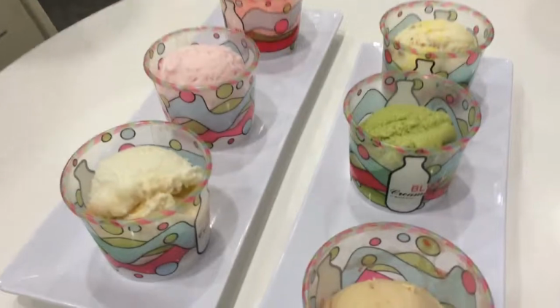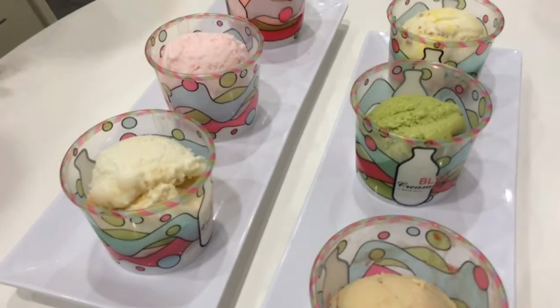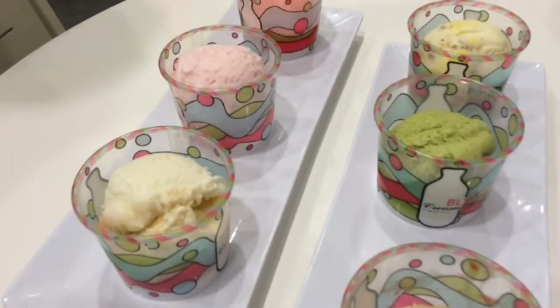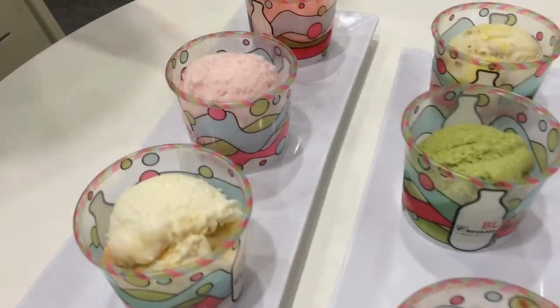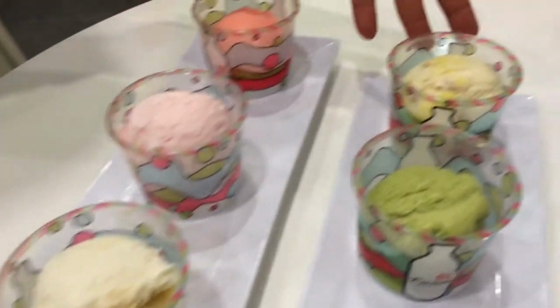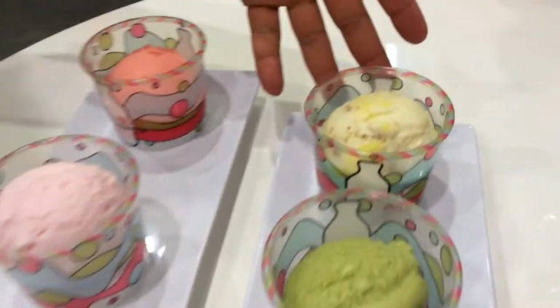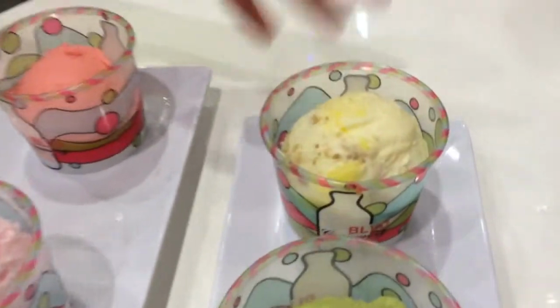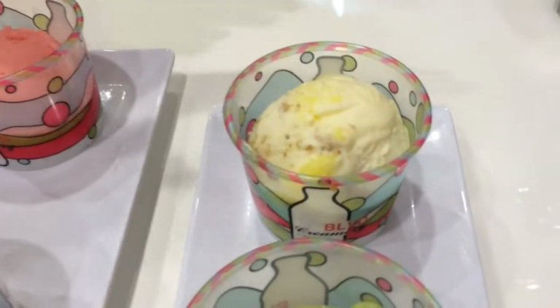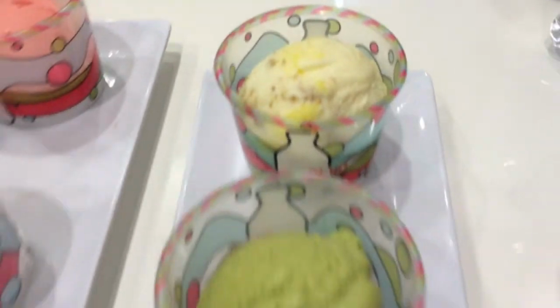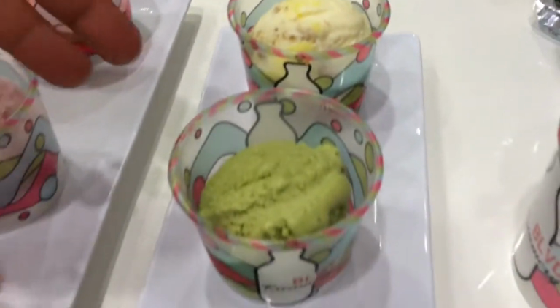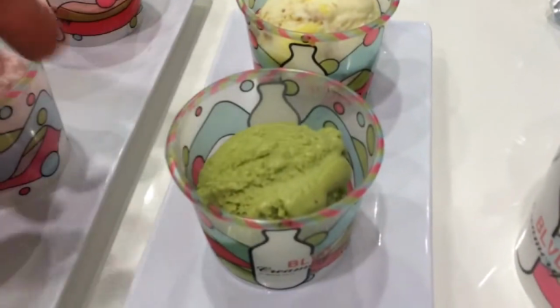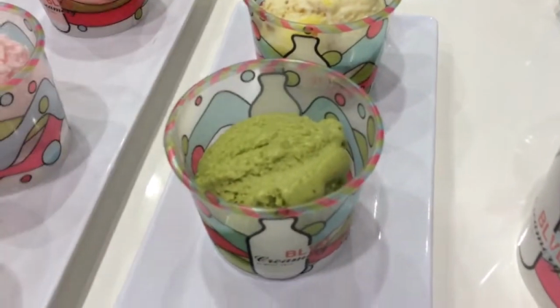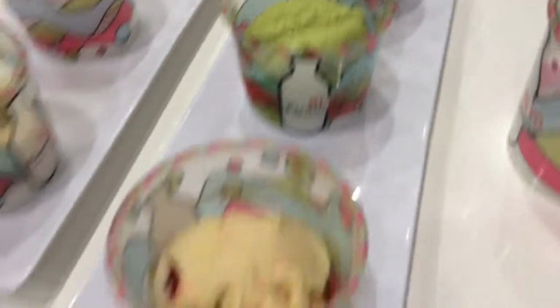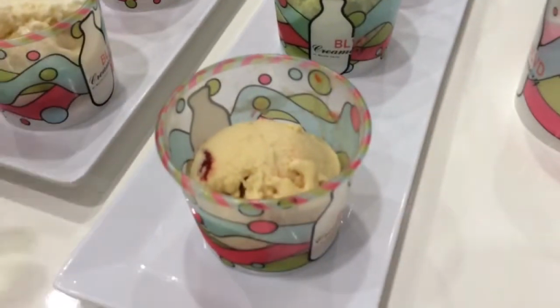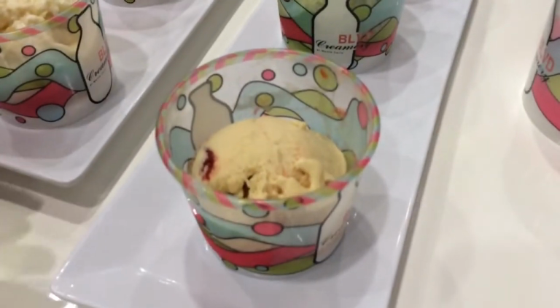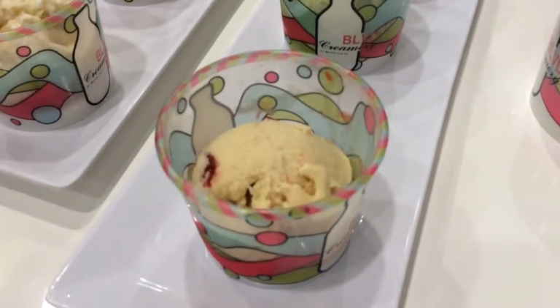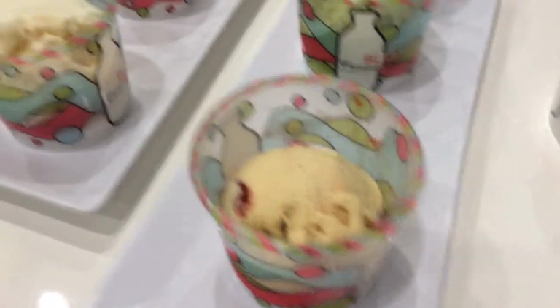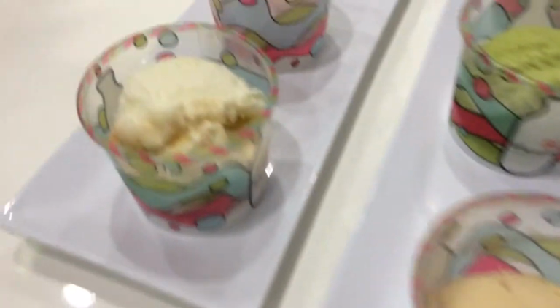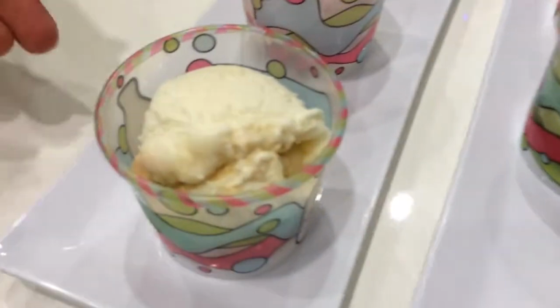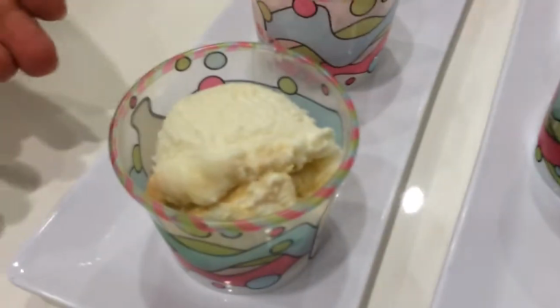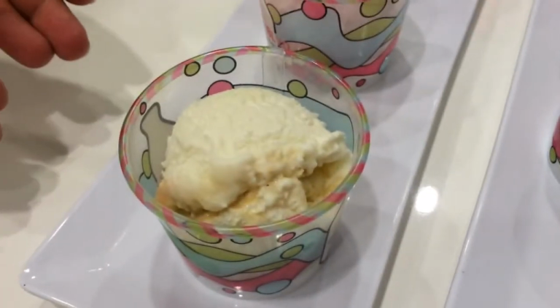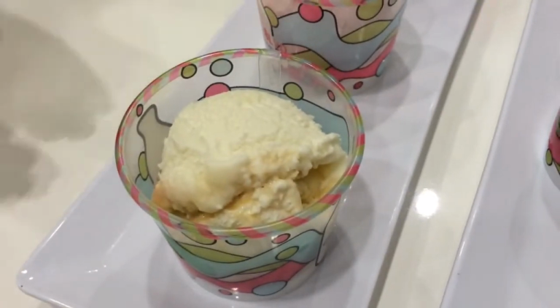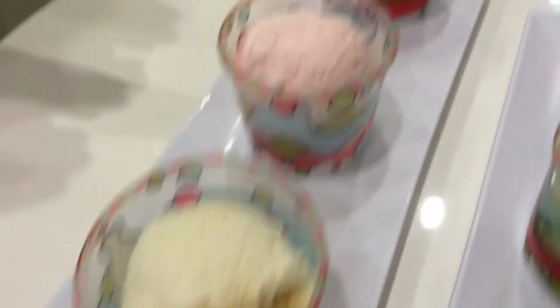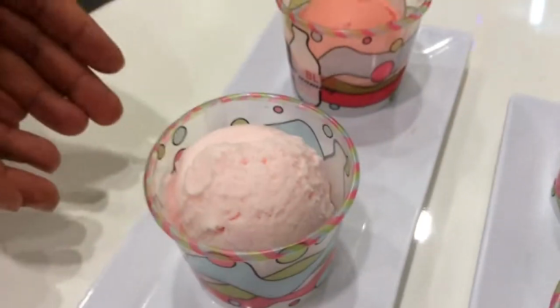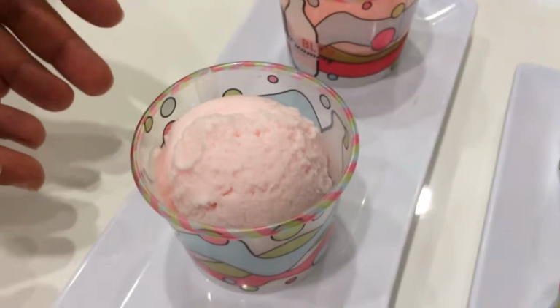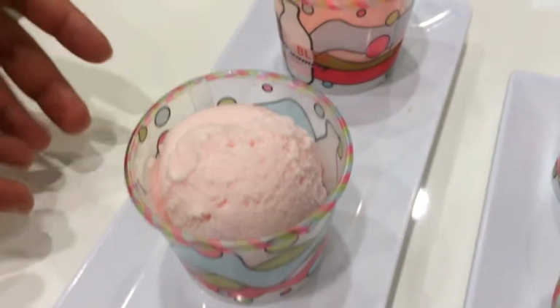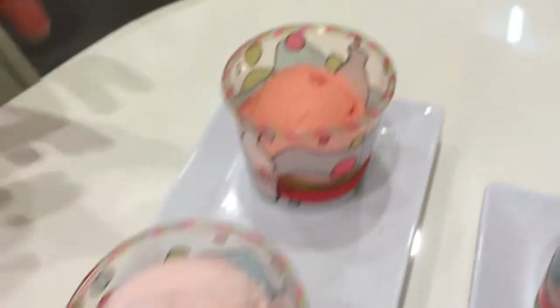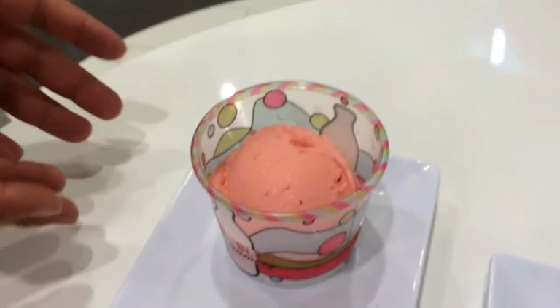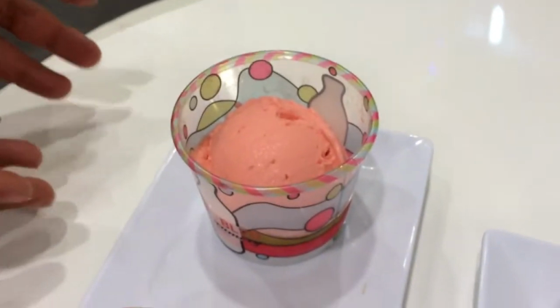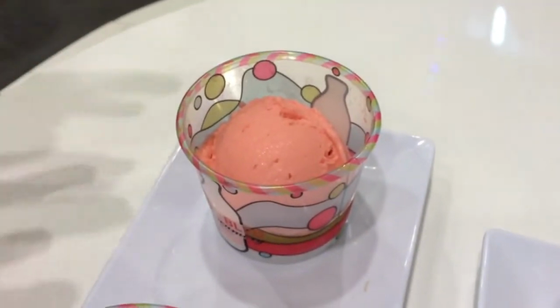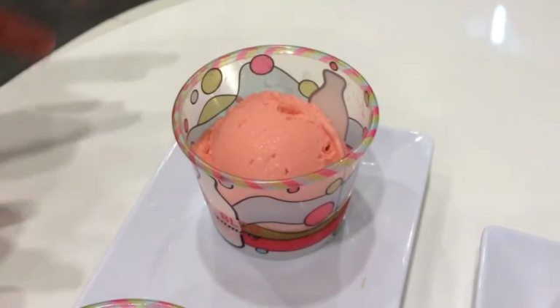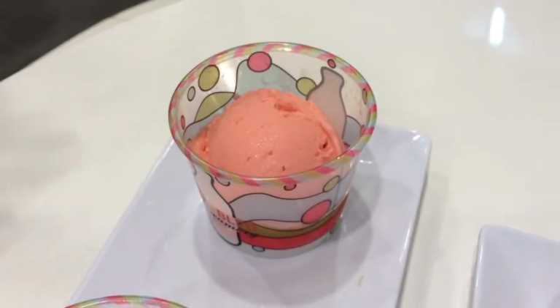Here at the Boulevard Creamery, we're going to have lemon cheesecake, pistachio, PB&J, tres leches ice cream, pink grapefruit, and watermelon sherbet.